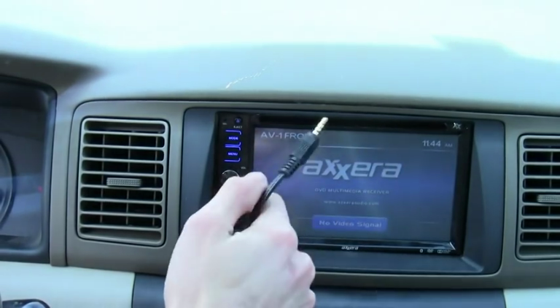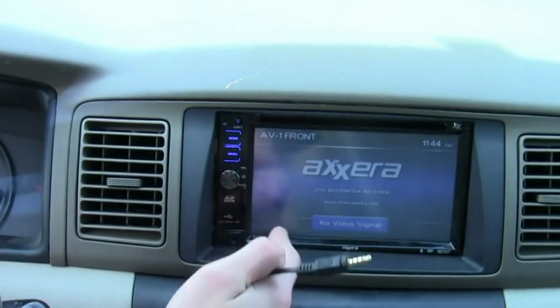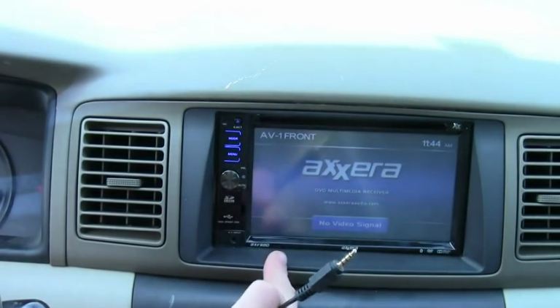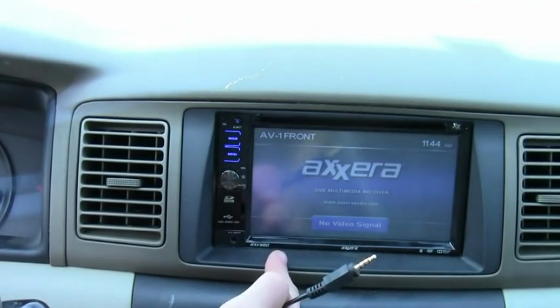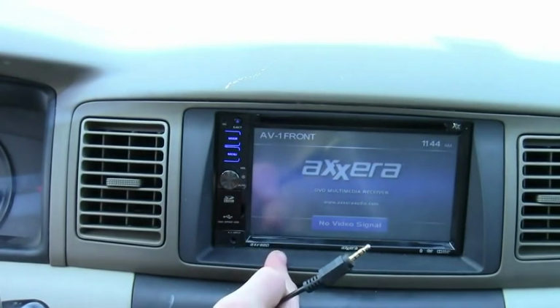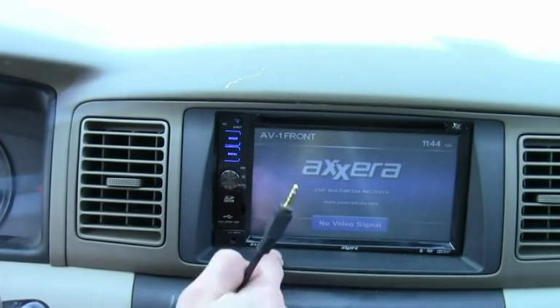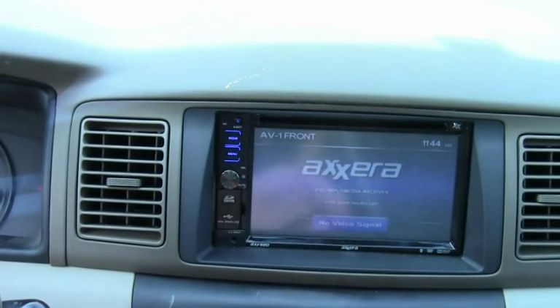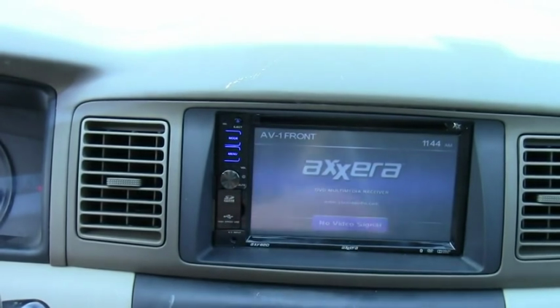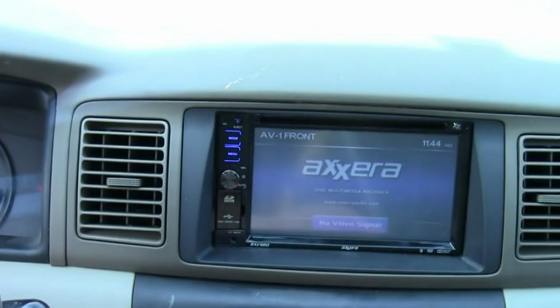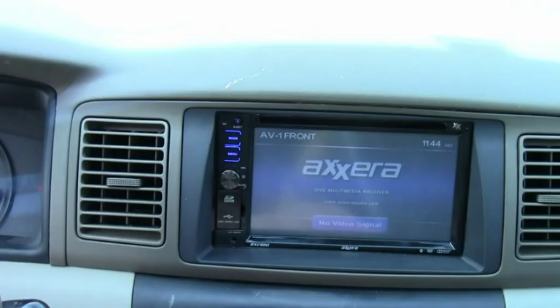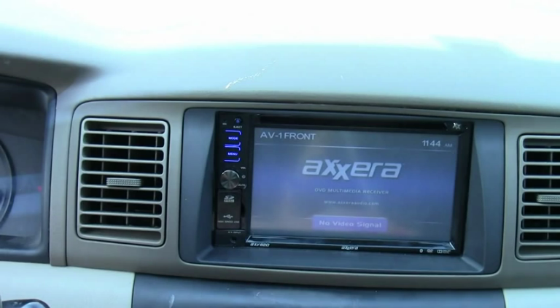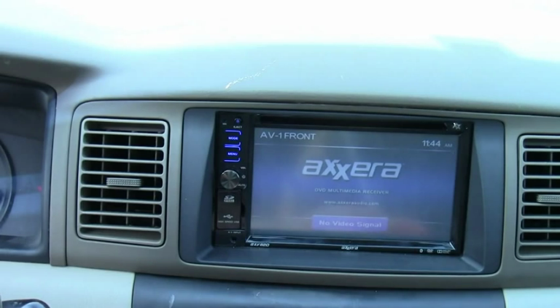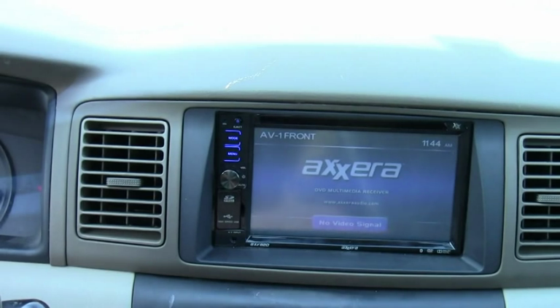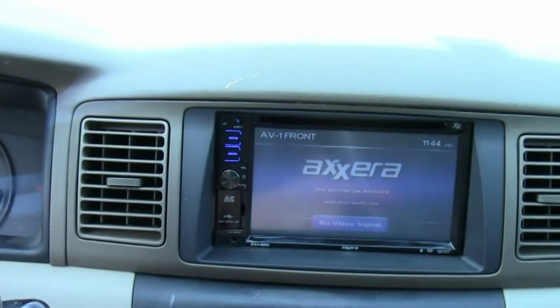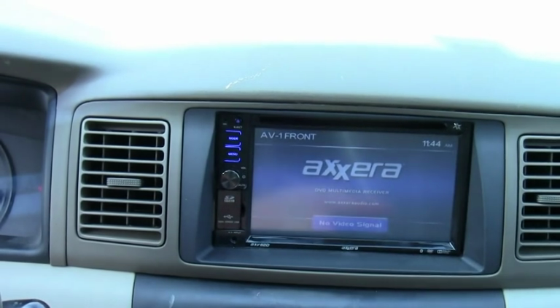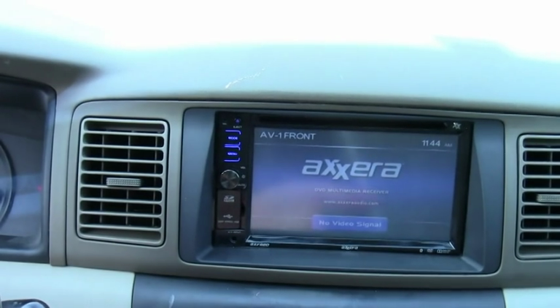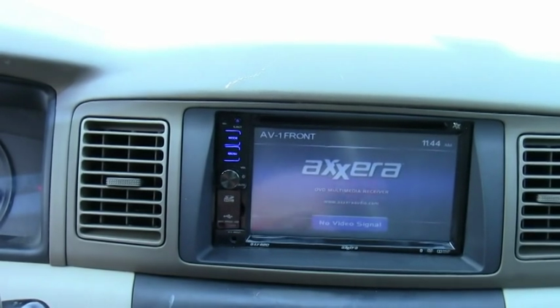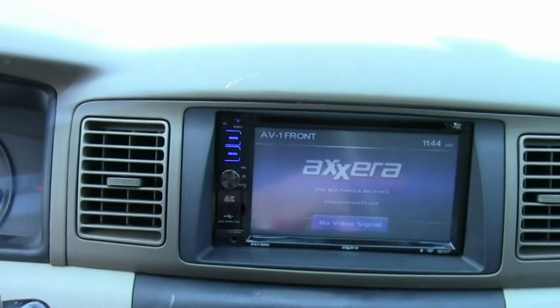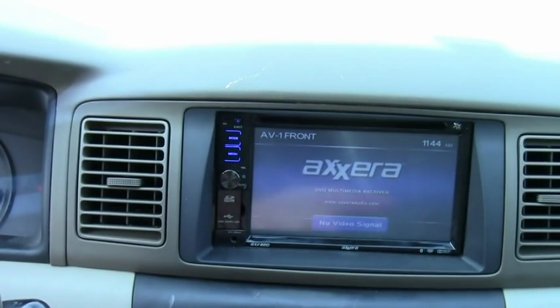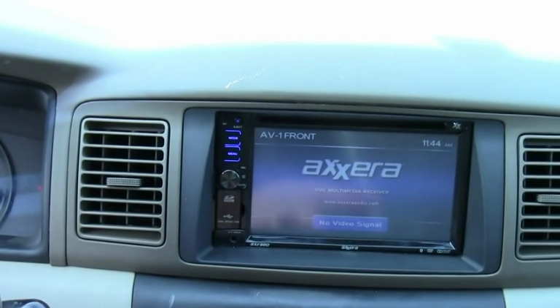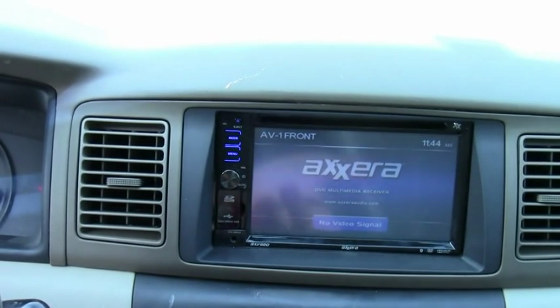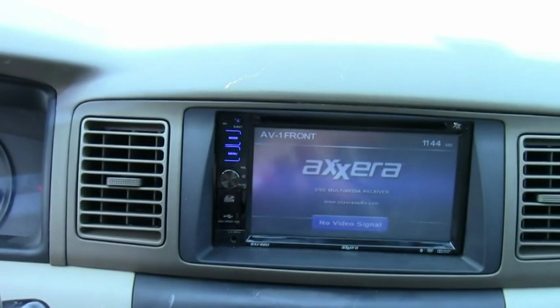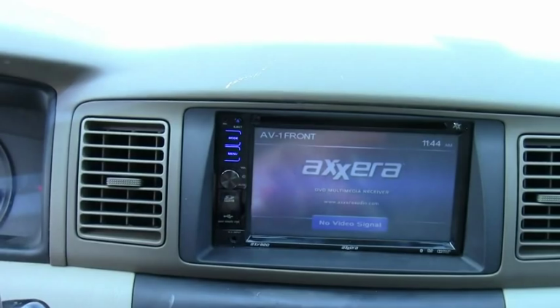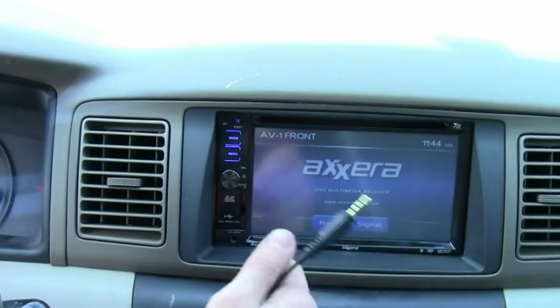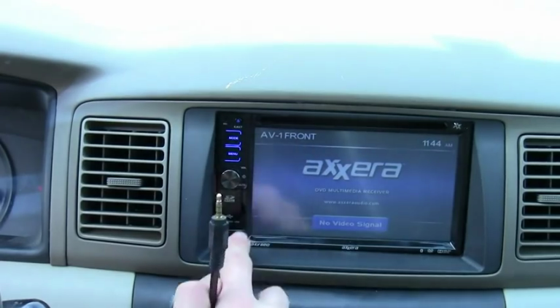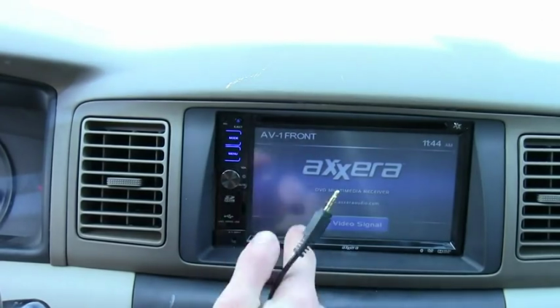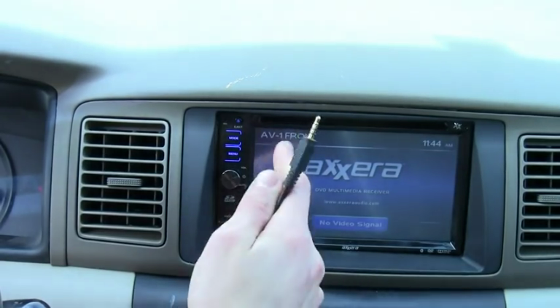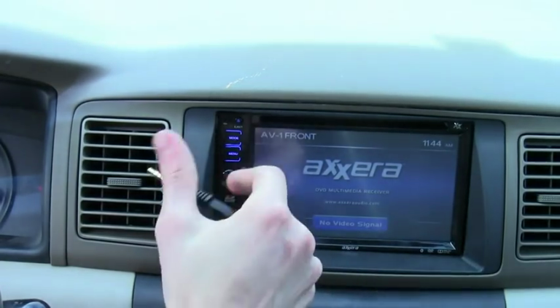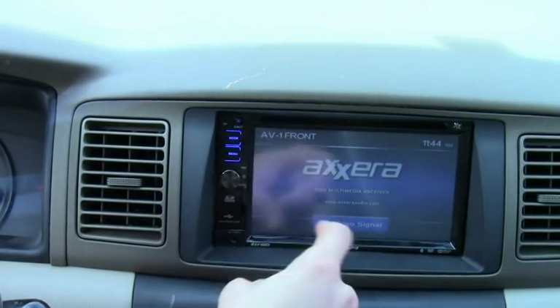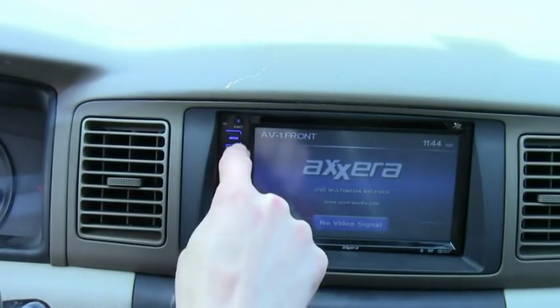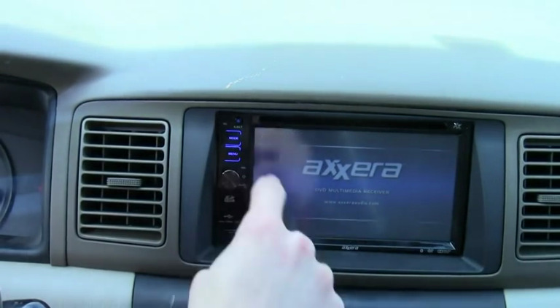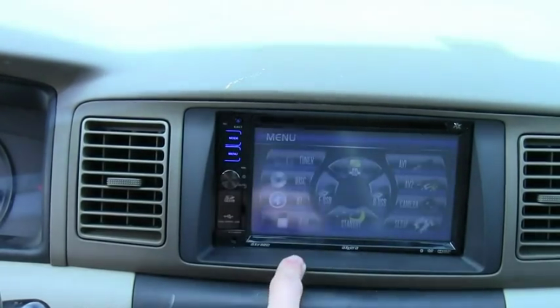So if you want, you can do like PlayStation or something that doesn't require that much power. Go back to menu, go back to Bluetooth.